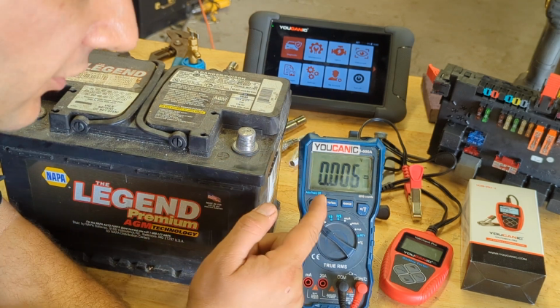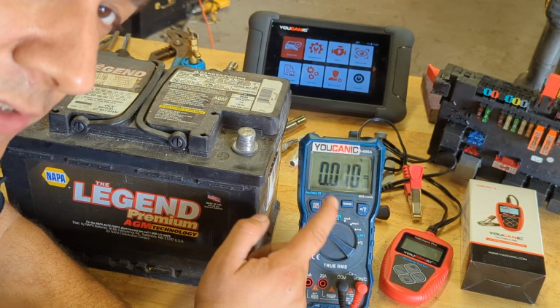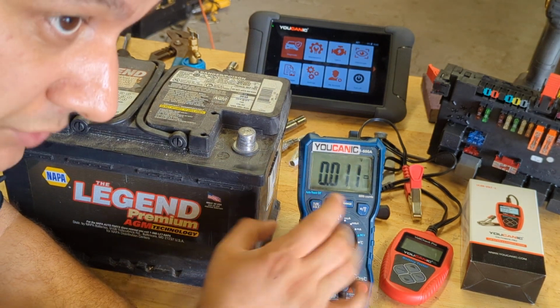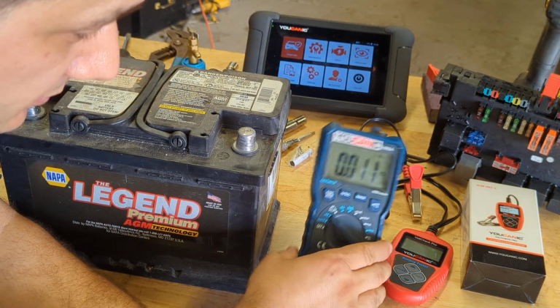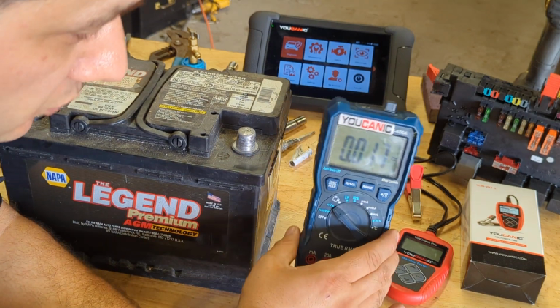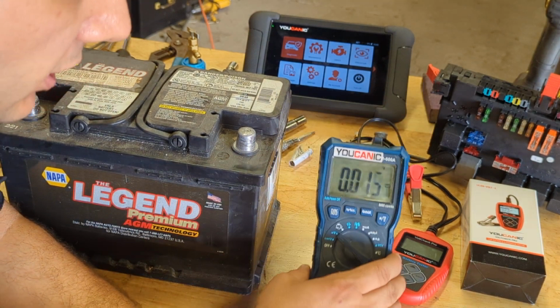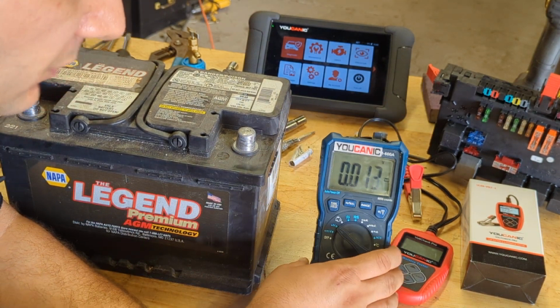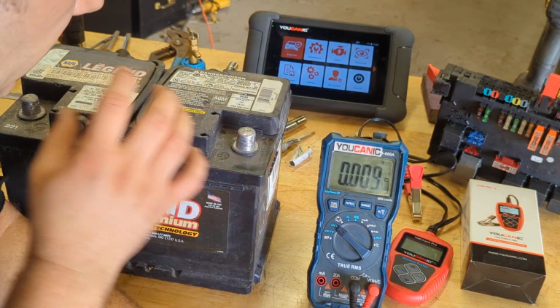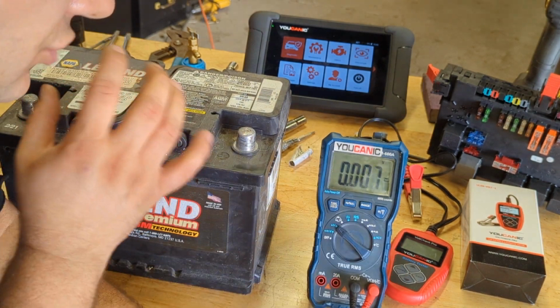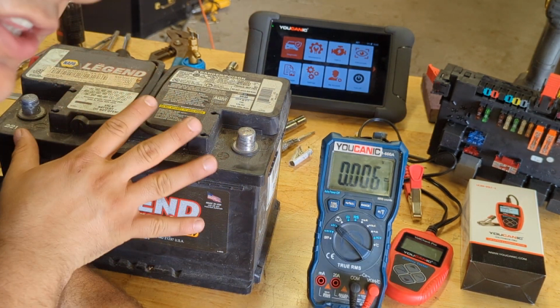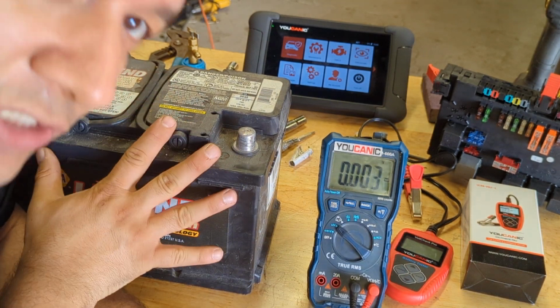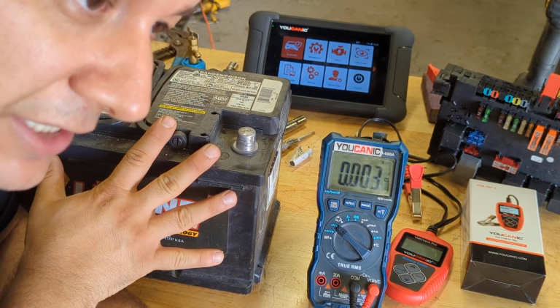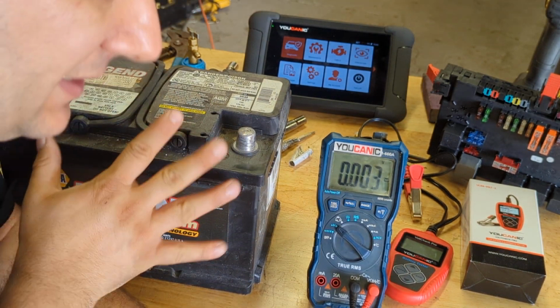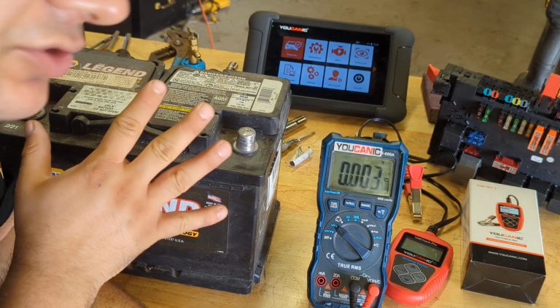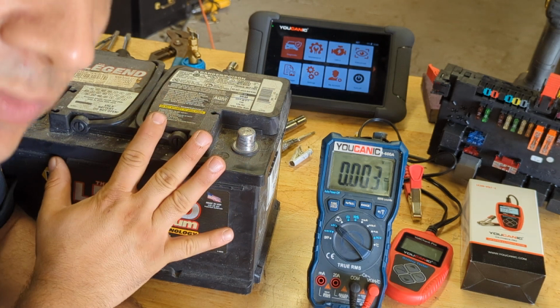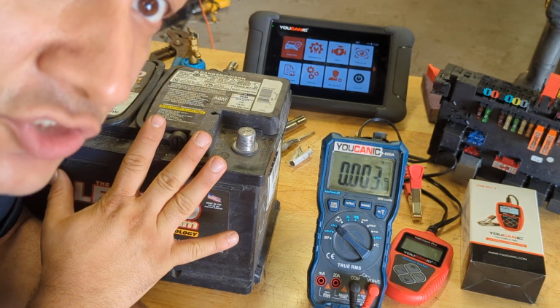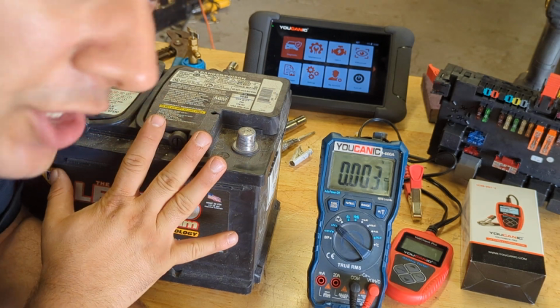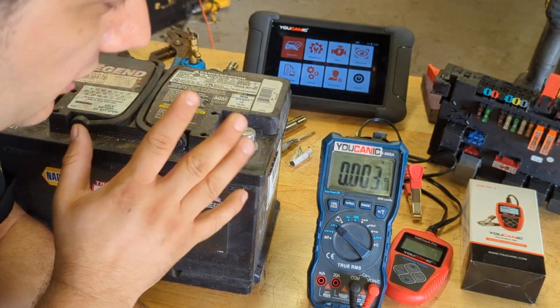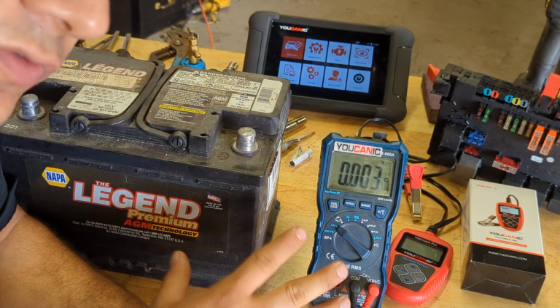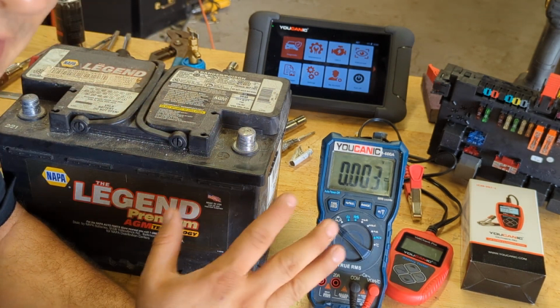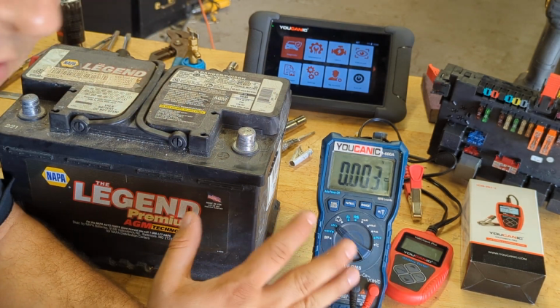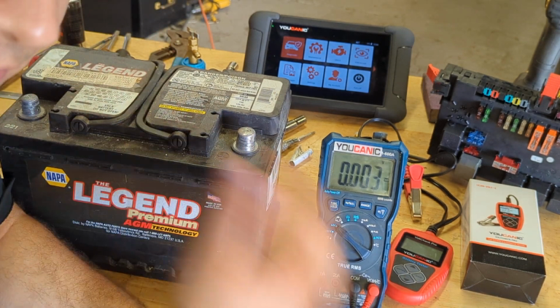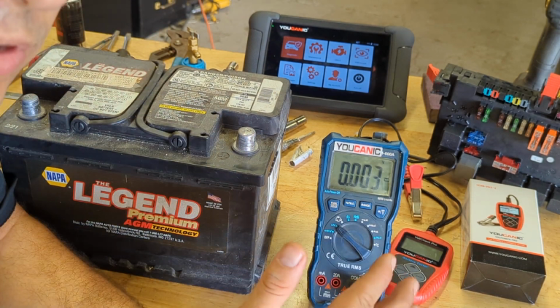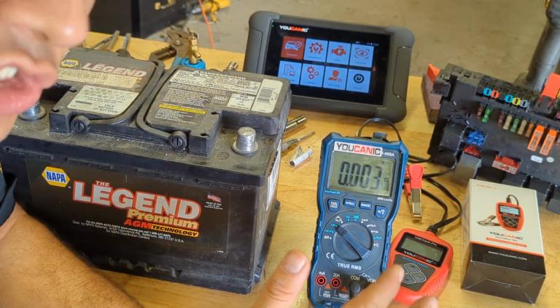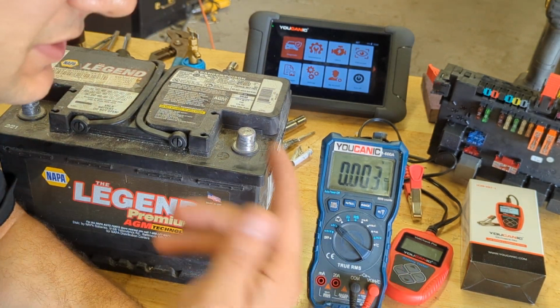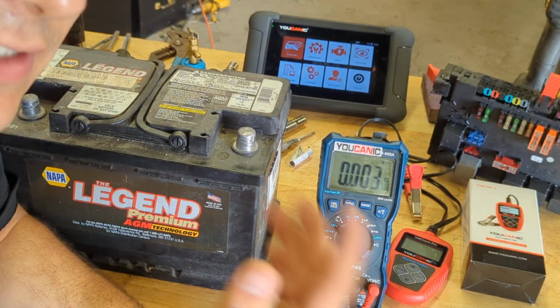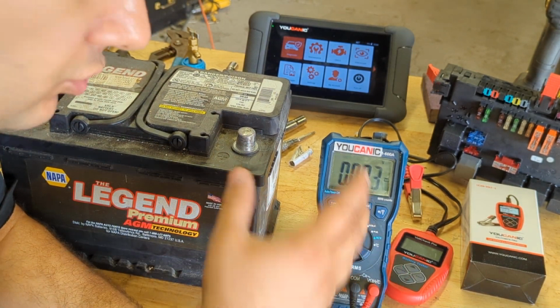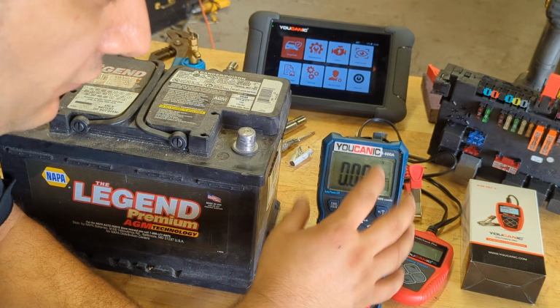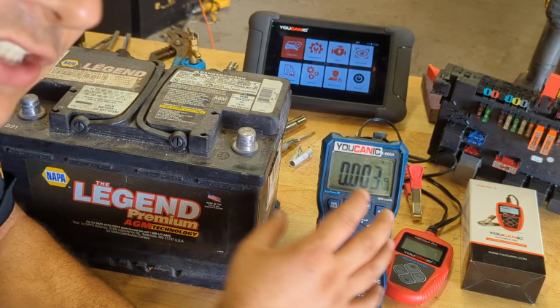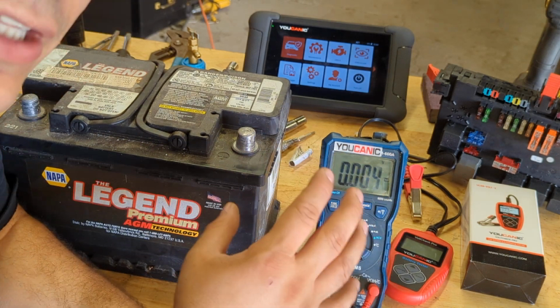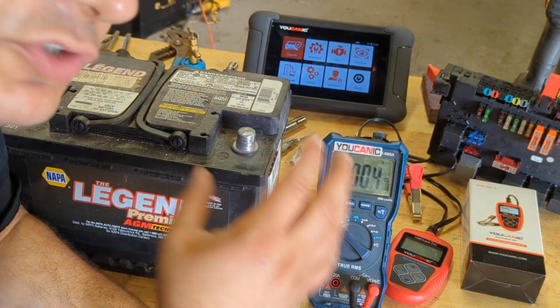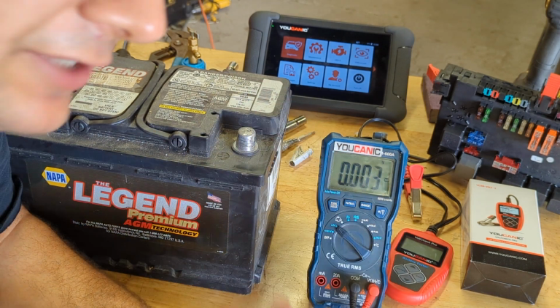A lot of people will tell you to test the battery with a voltmeter. You can check the voltage of the battery, but that does not tell you if the battery is good or not. It will tell you if the battery is dead or completely discharged, but a voltmeter is not going to tell you if you have a good battery.